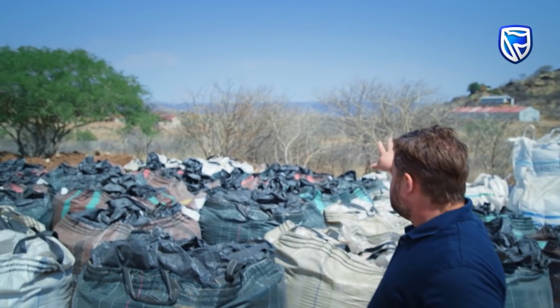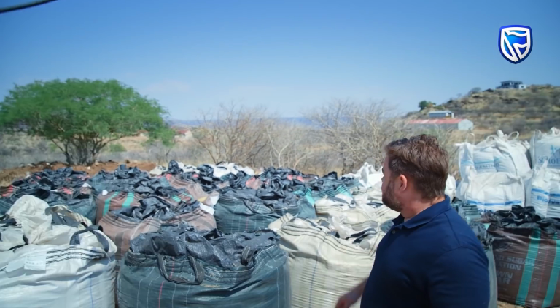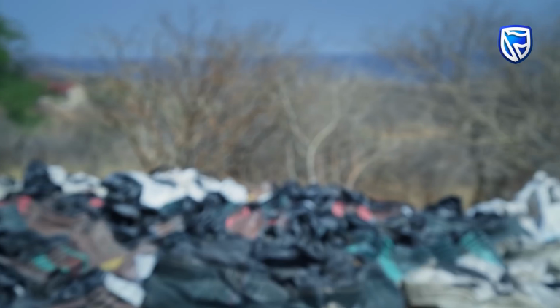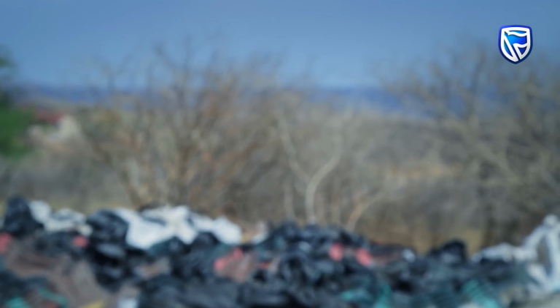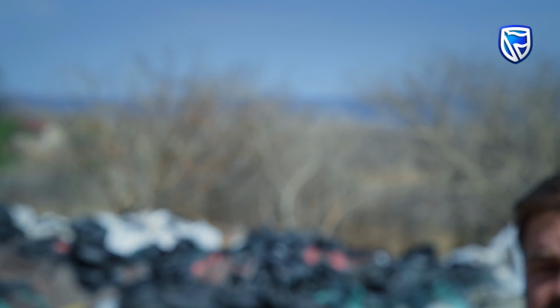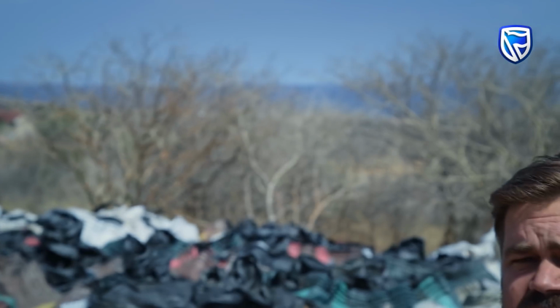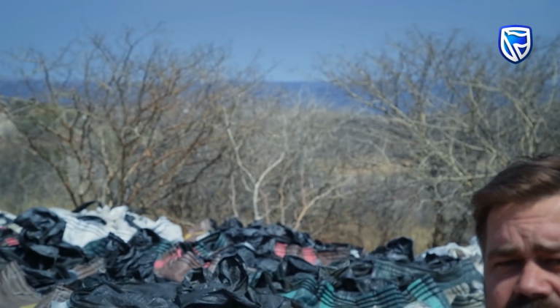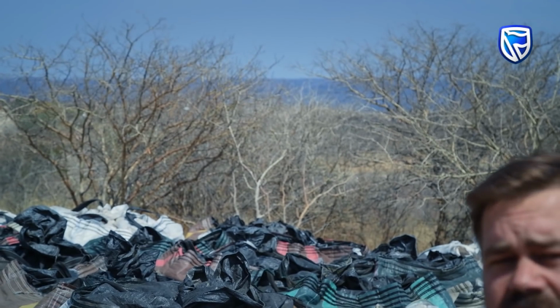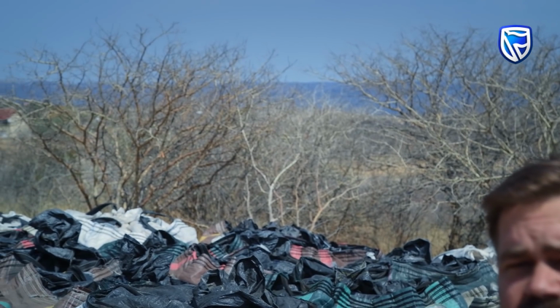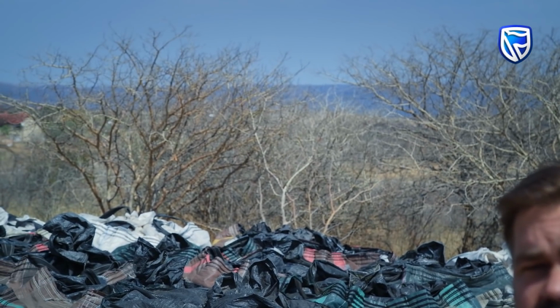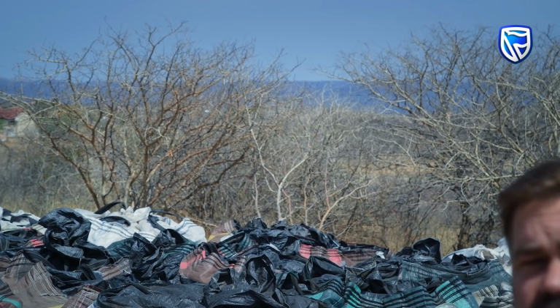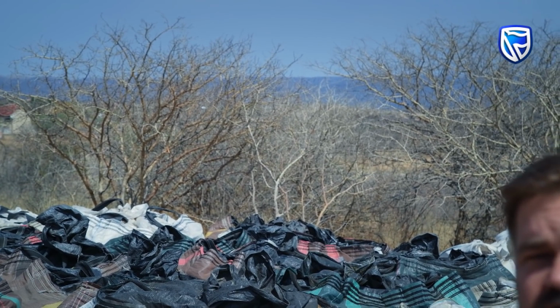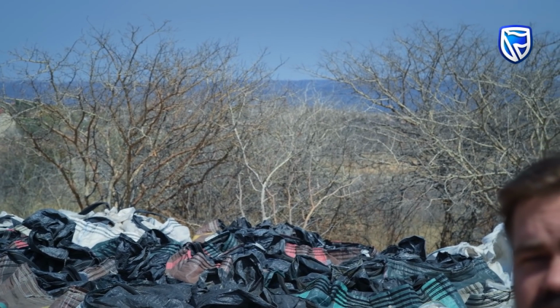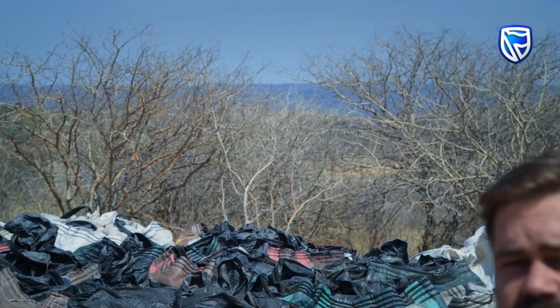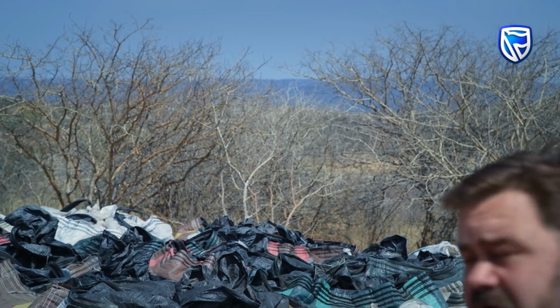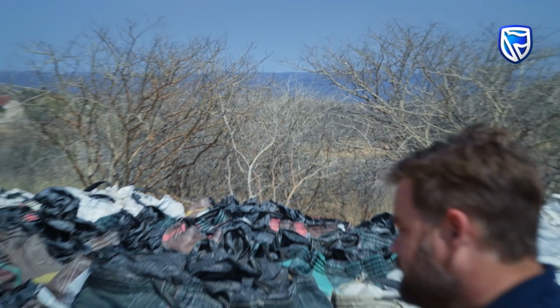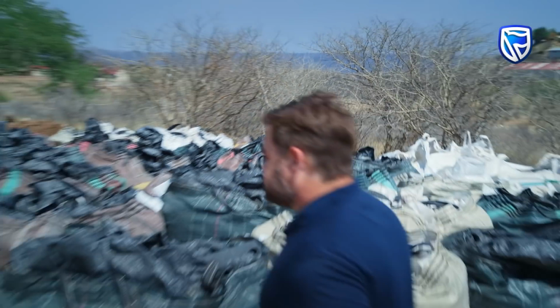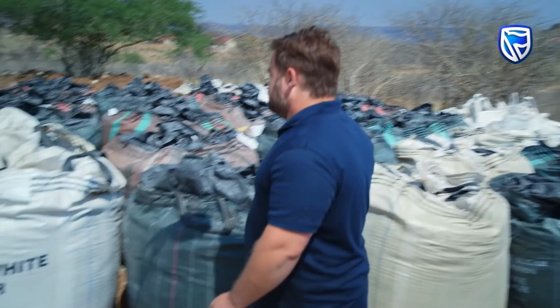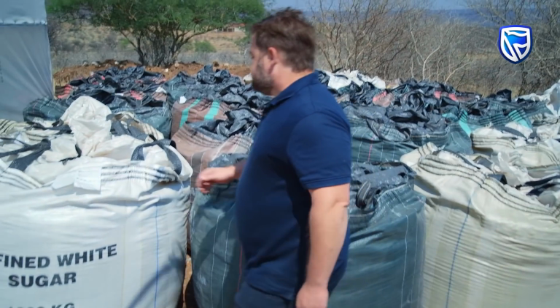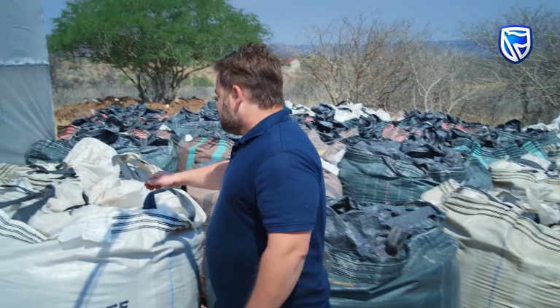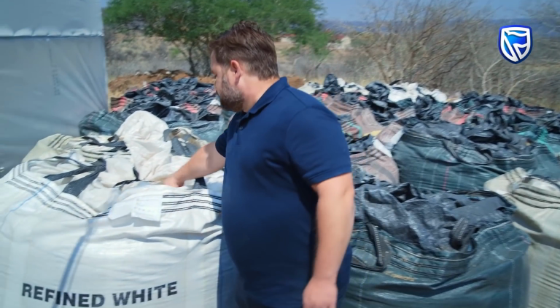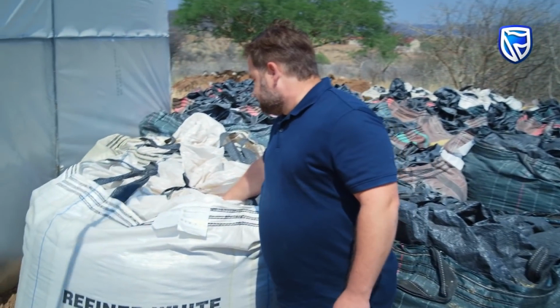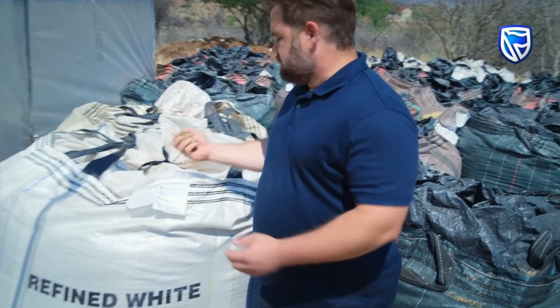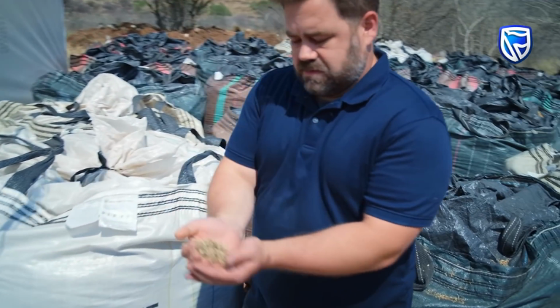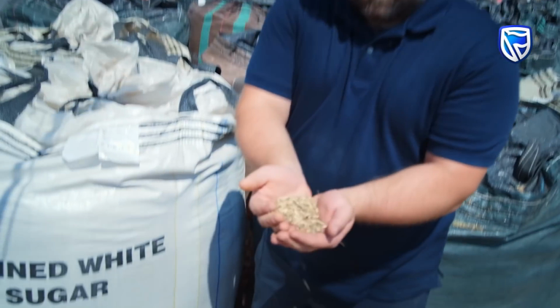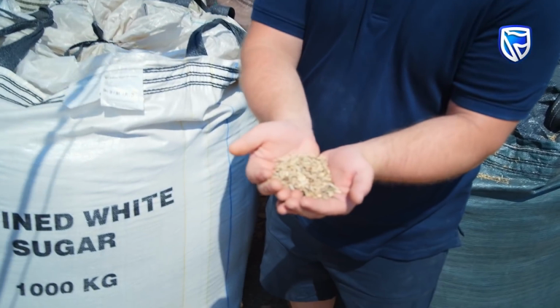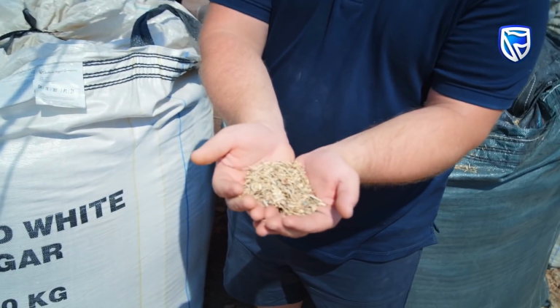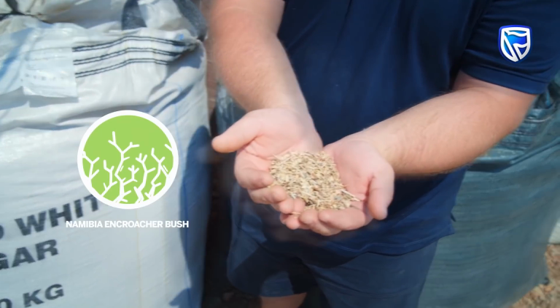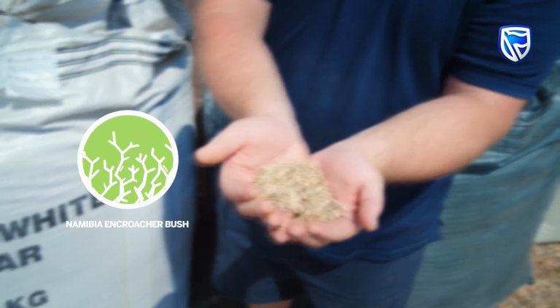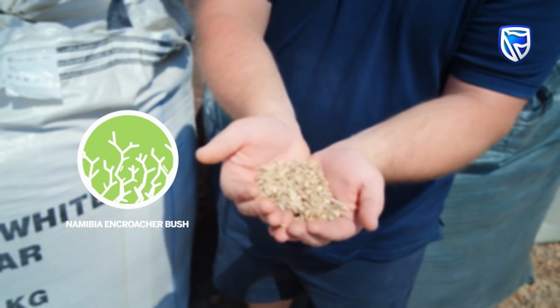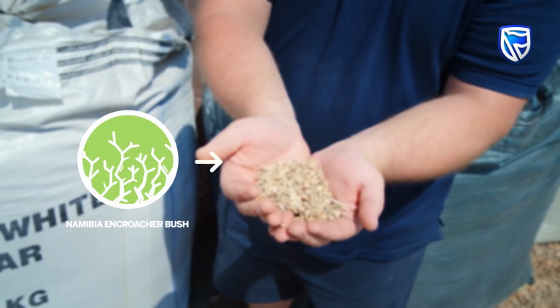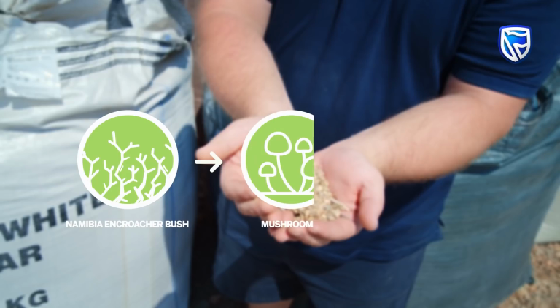As you can see, the acacia millifera is a very thick bush. It's actually choking wildlife refuge and natural aquifers throughout the country. By thinning that bush and chipping it up into small bits, we can use this wood as a substrate for growing mushrooms and then use the waste from that for building materials.